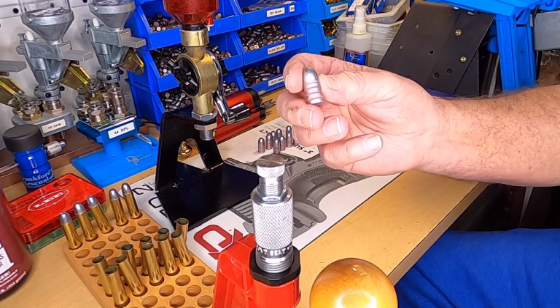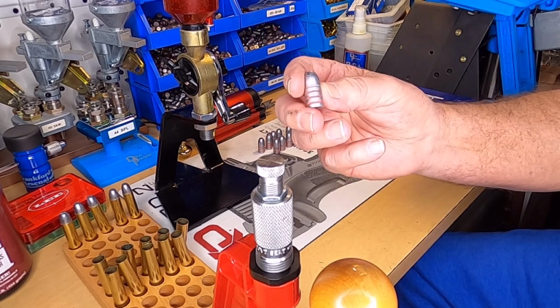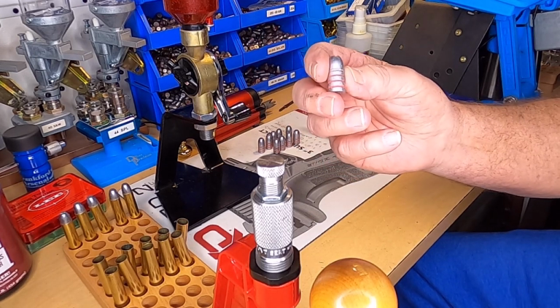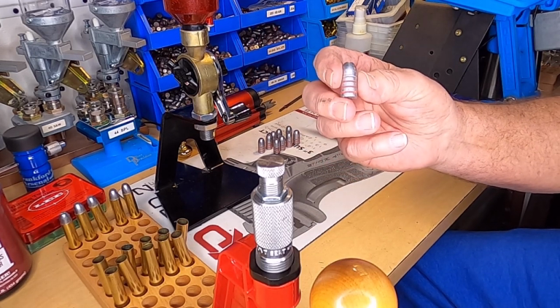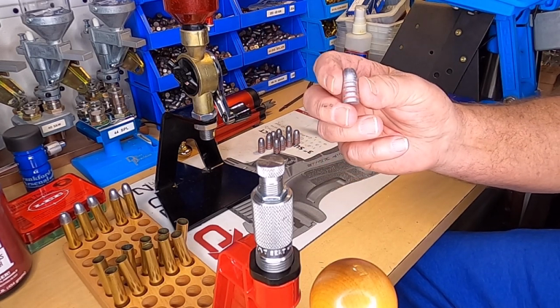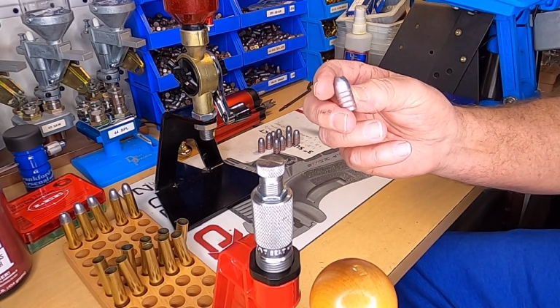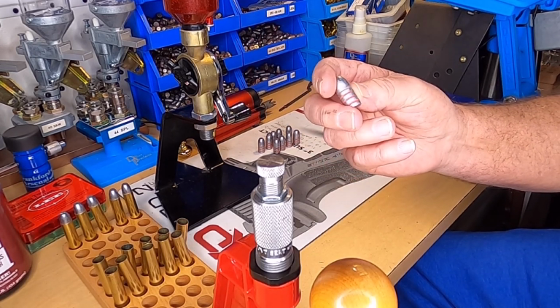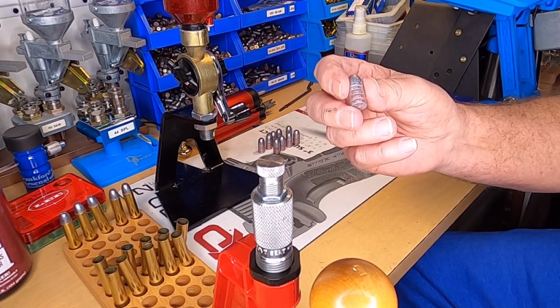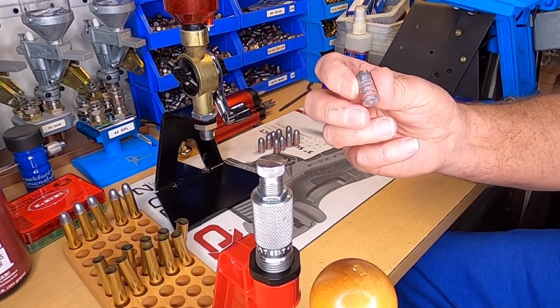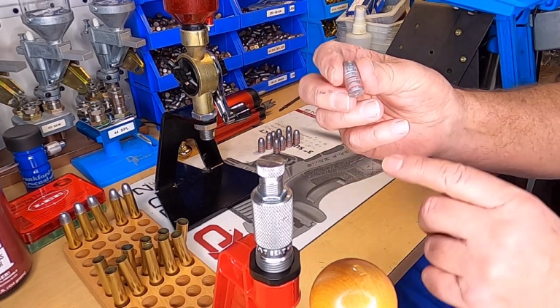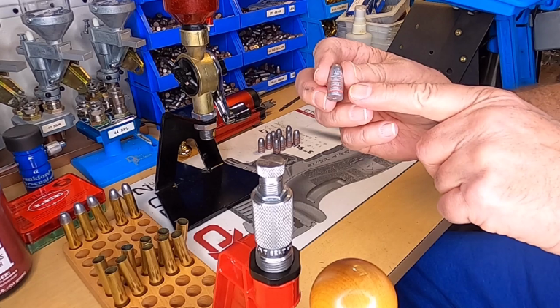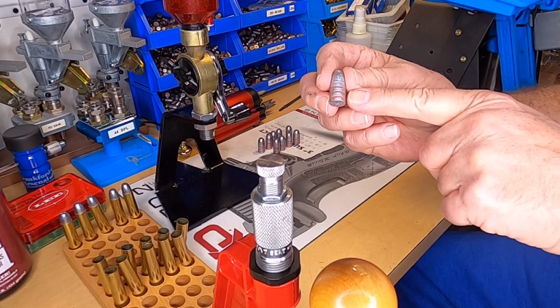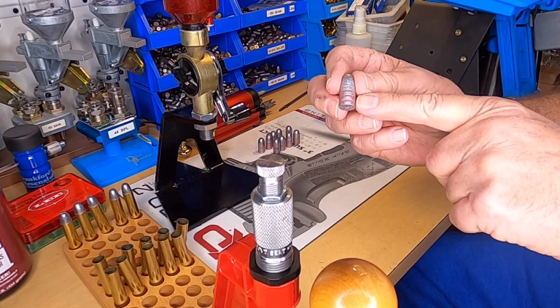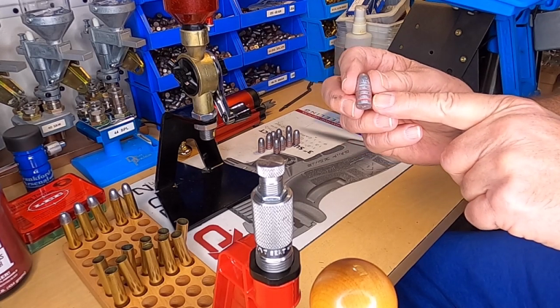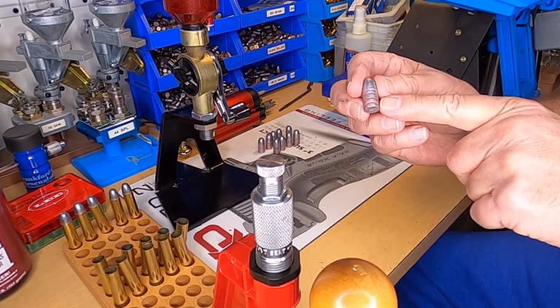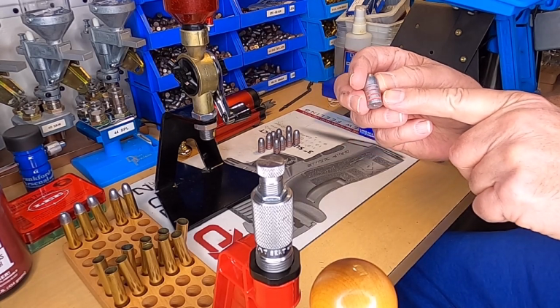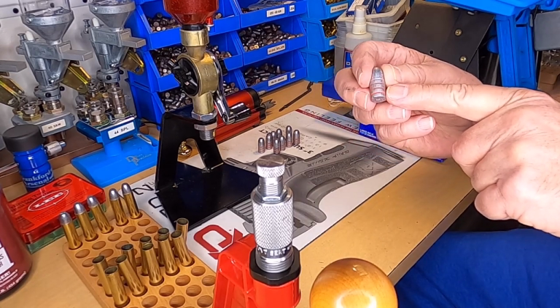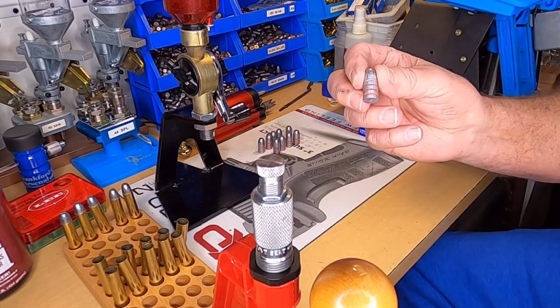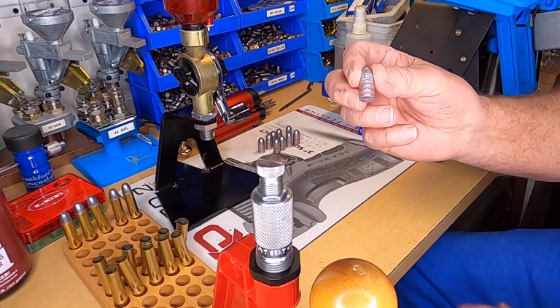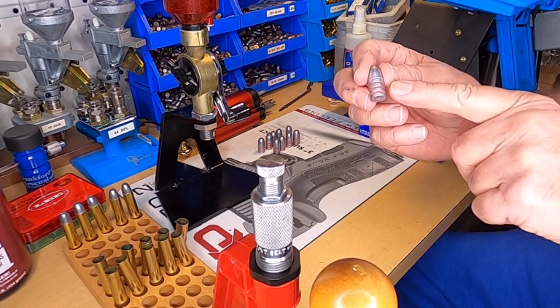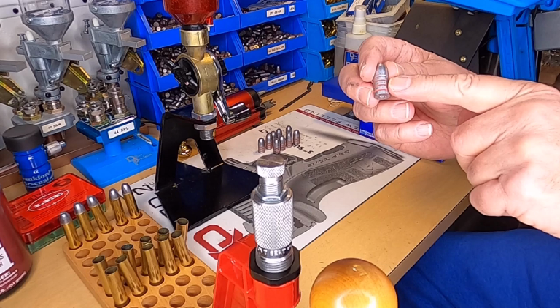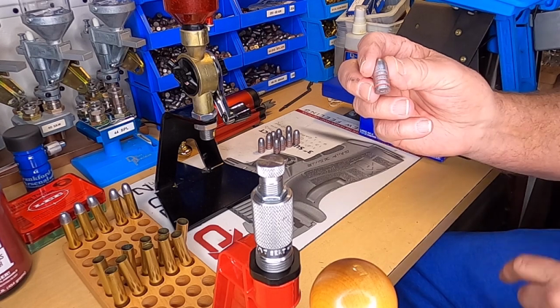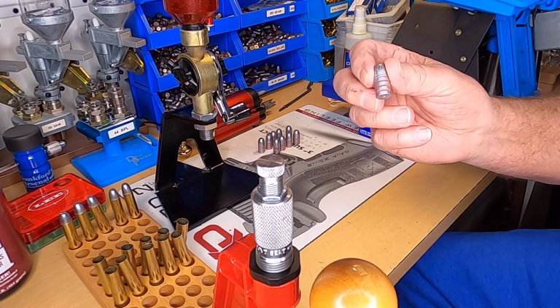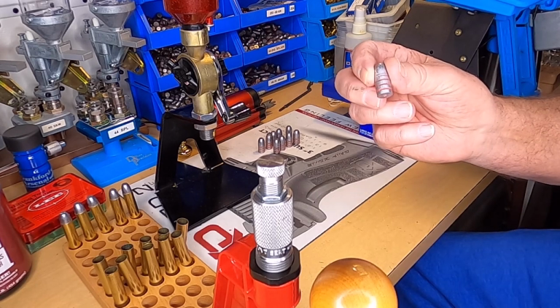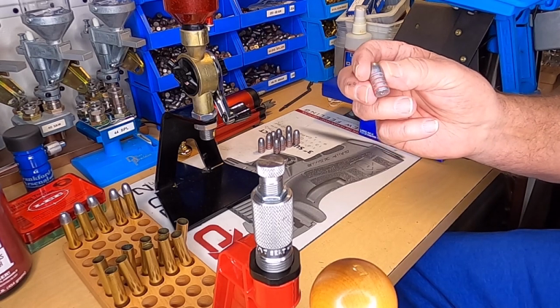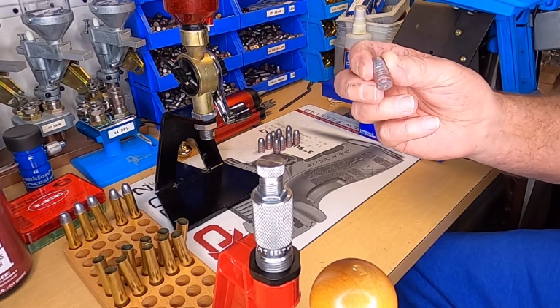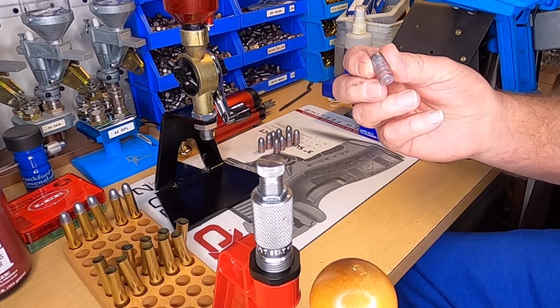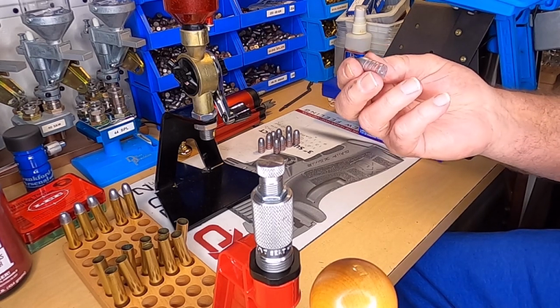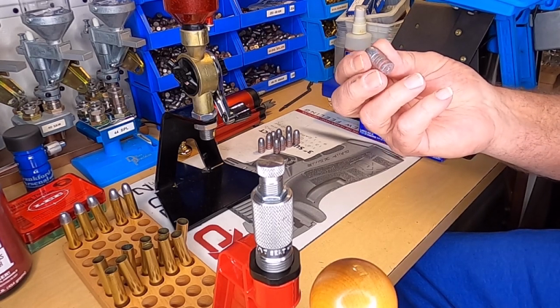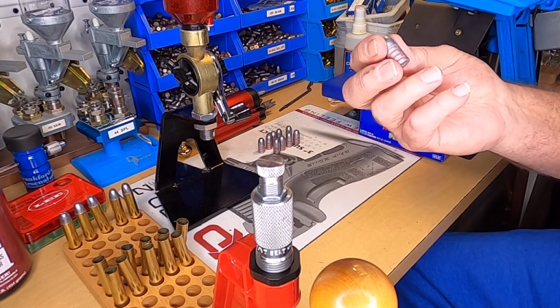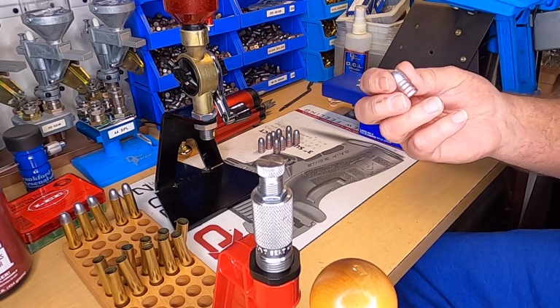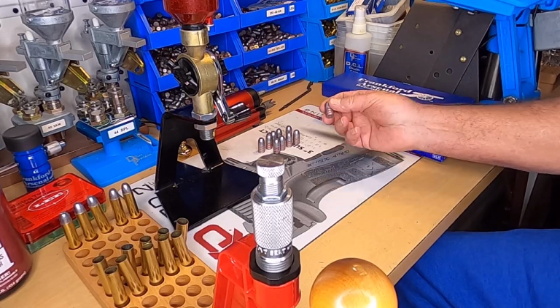These are 405 grain bullets — you can see the lube groove in them. I pan lubed these; that's made from homemade lube. I'll make a video on that and show you how I pan lube them.